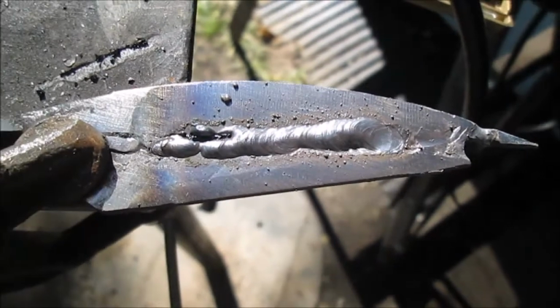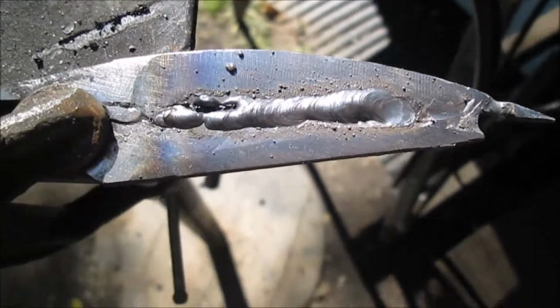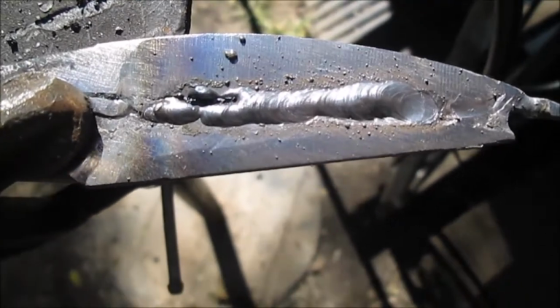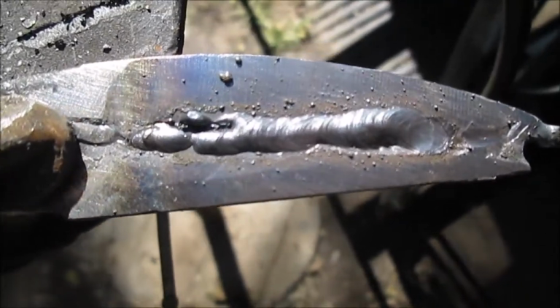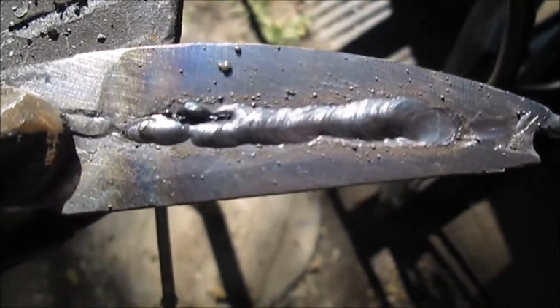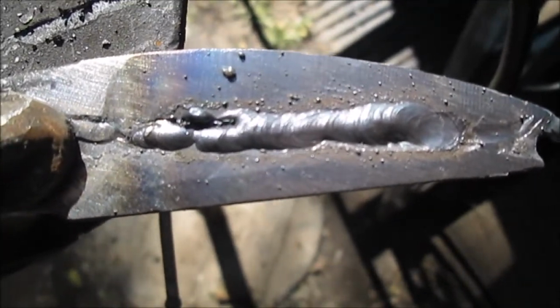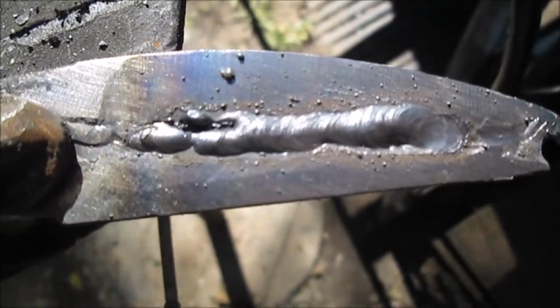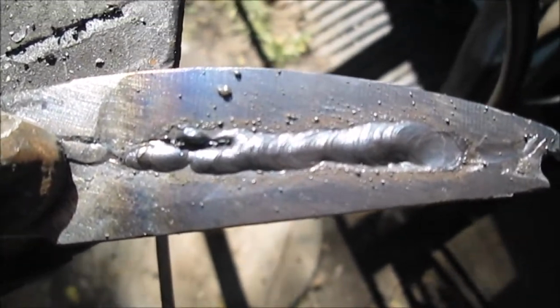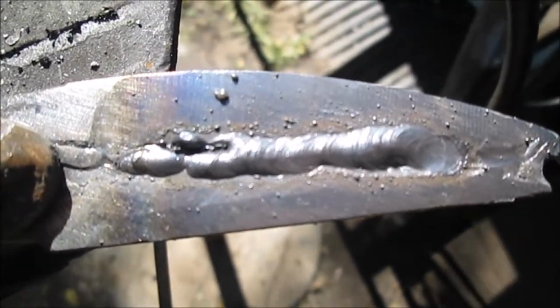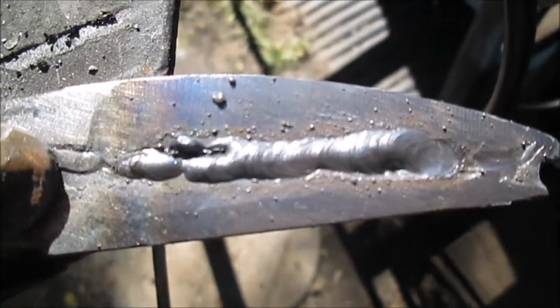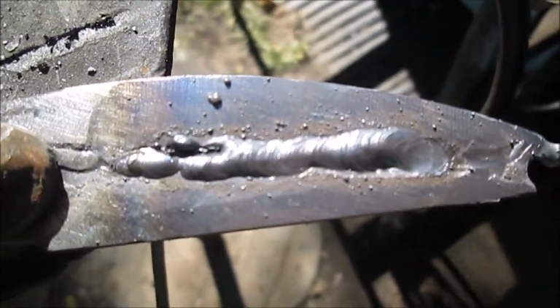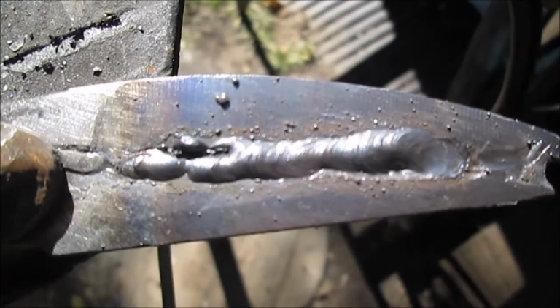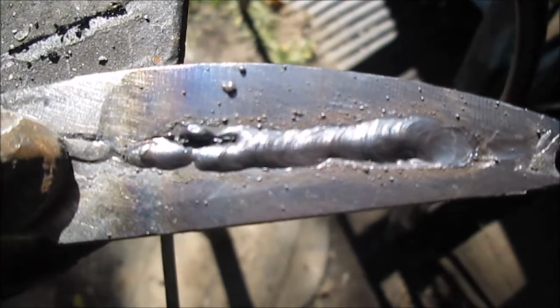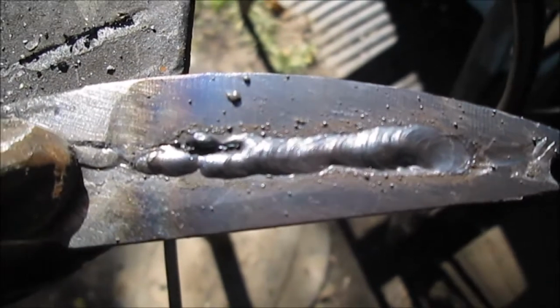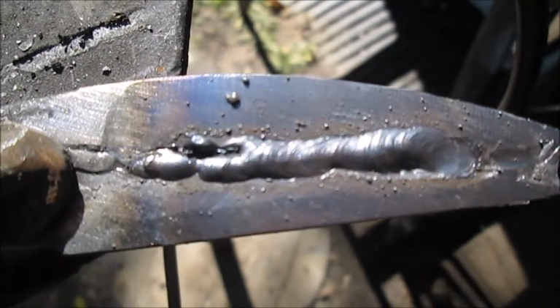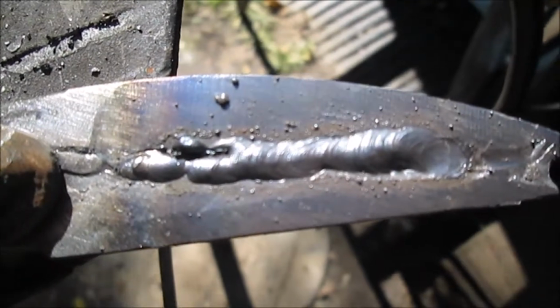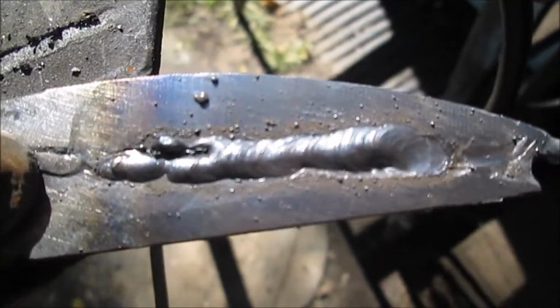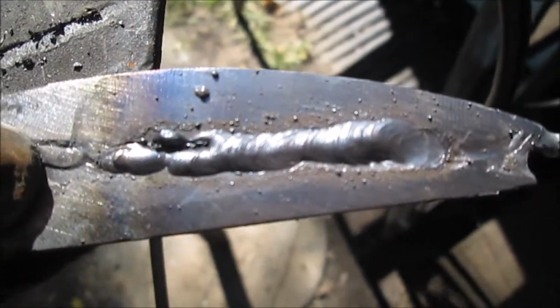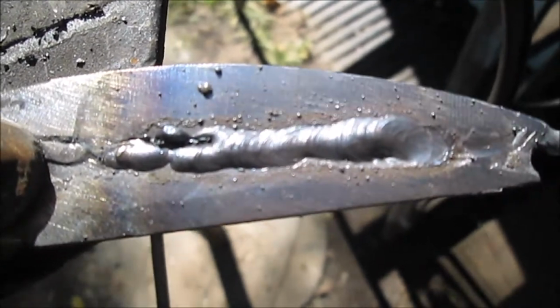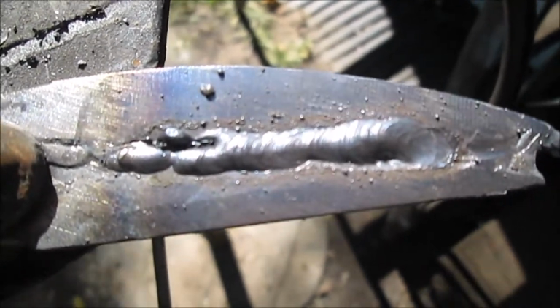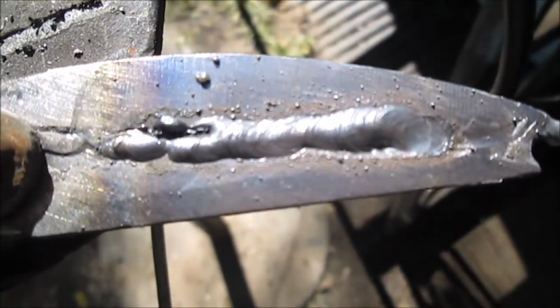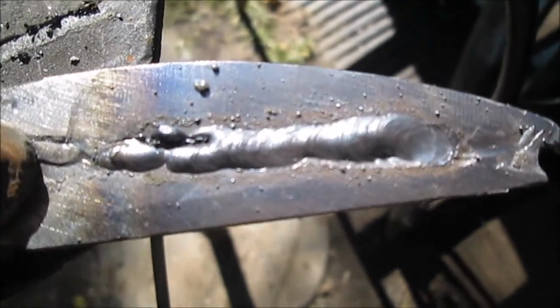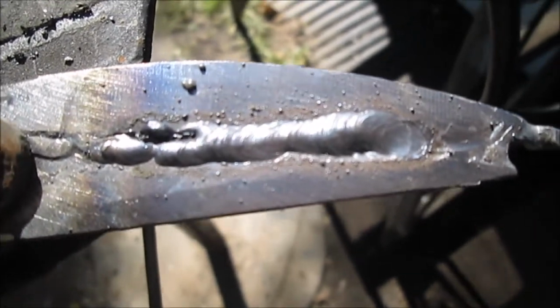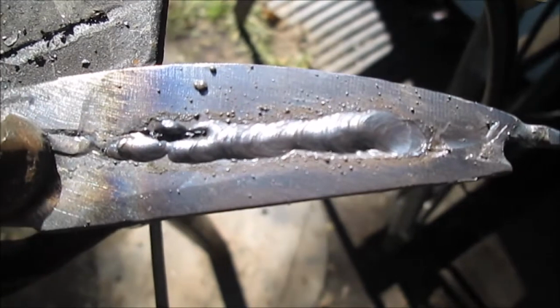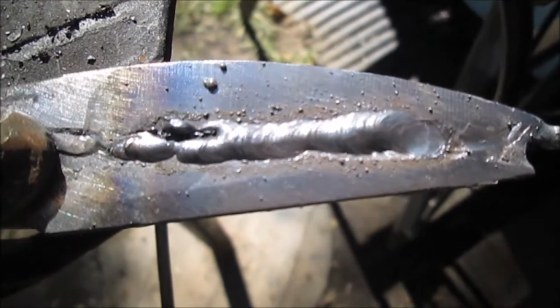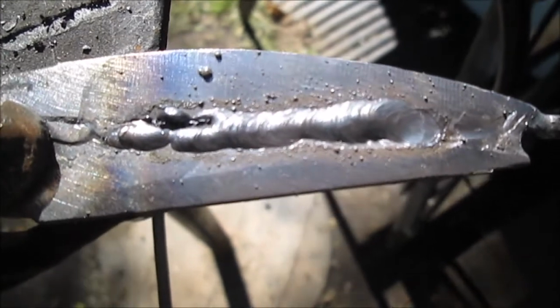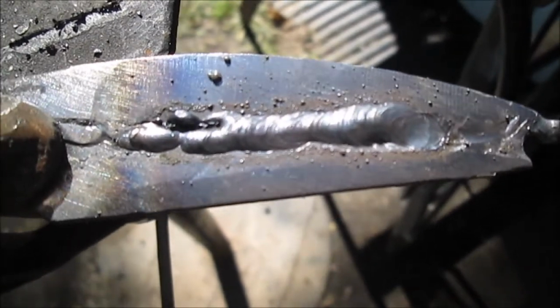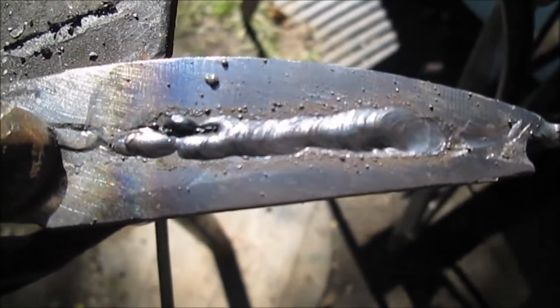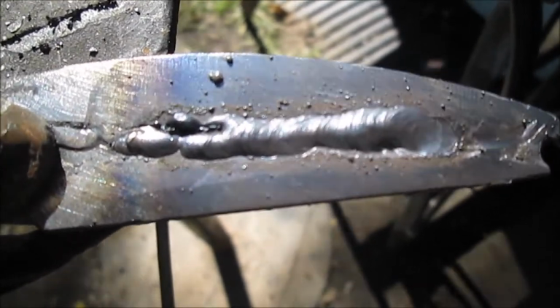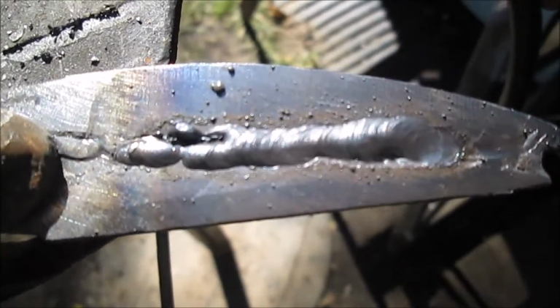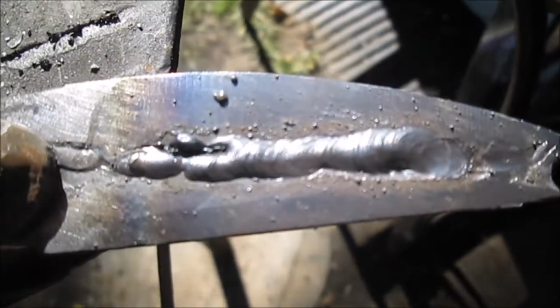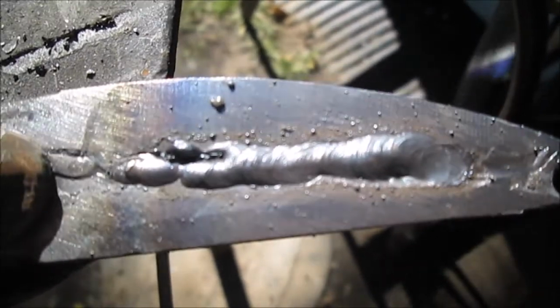Thanks for watching. I hope this helps if anybody has that little inverter welder, or has one of the small 110V welders and they want to practice with this size rod. It kind of gives you an idea — you can do it if you just take your time and keep practicing.